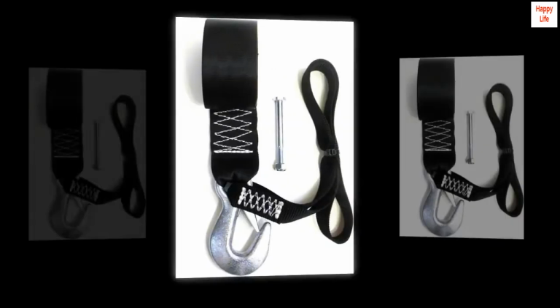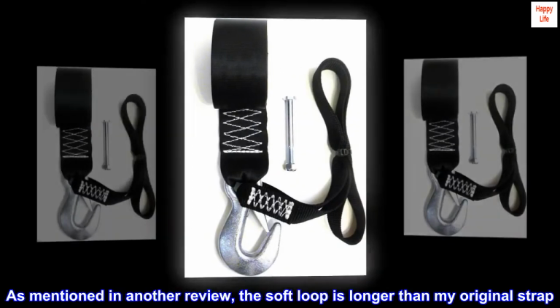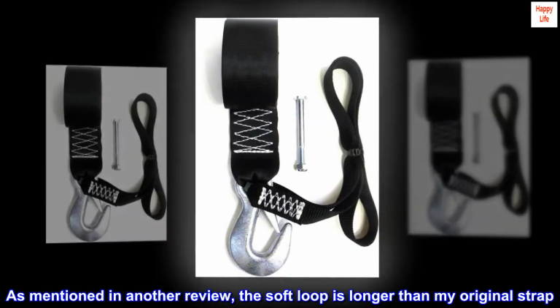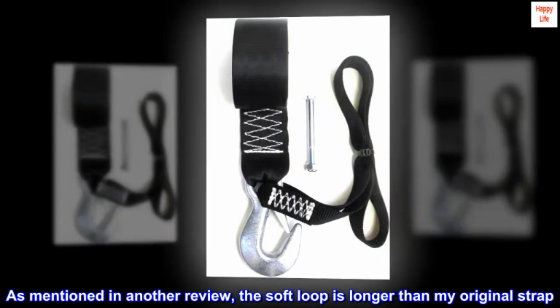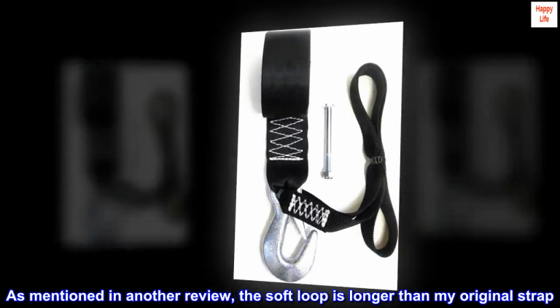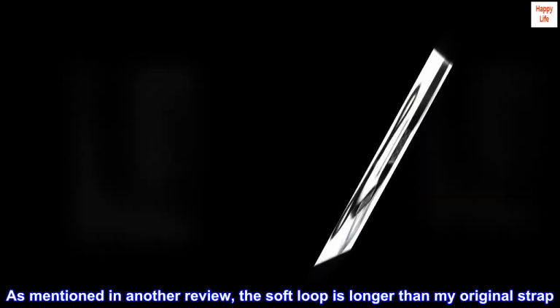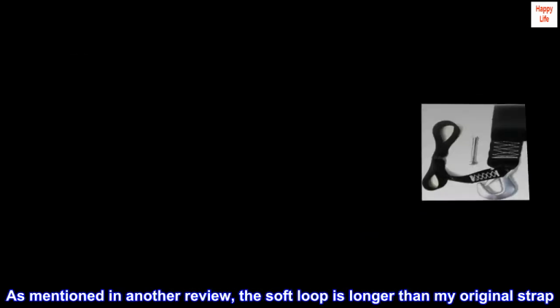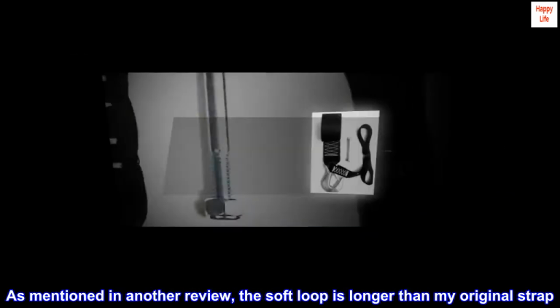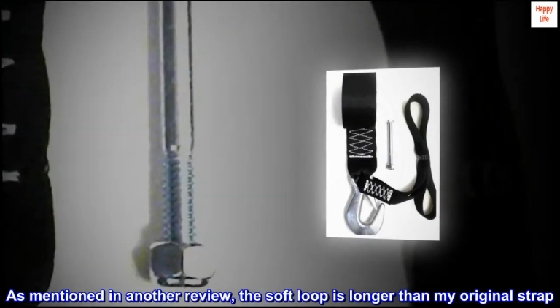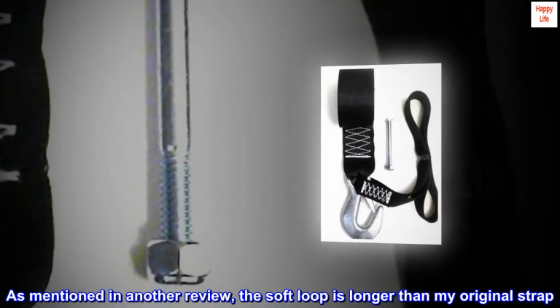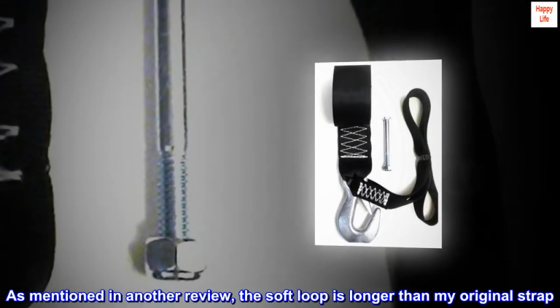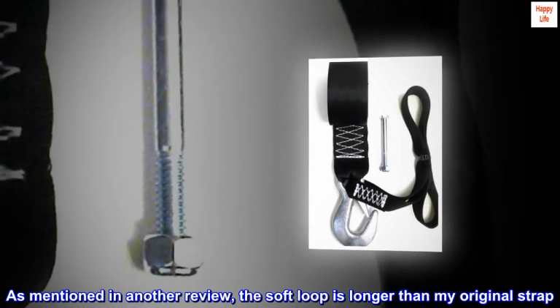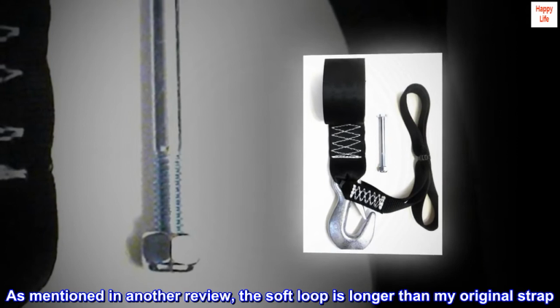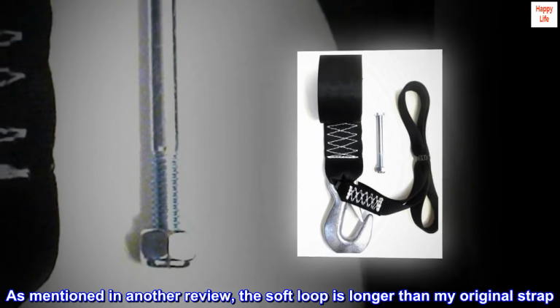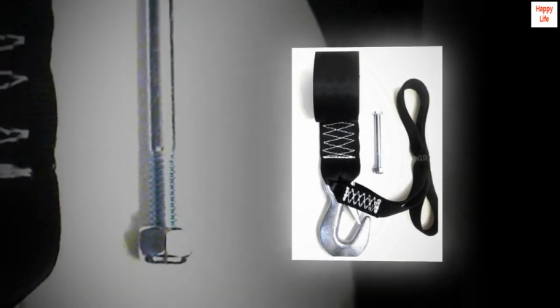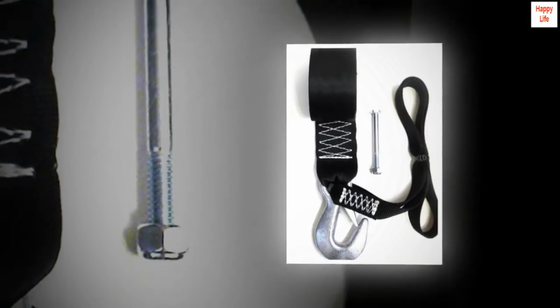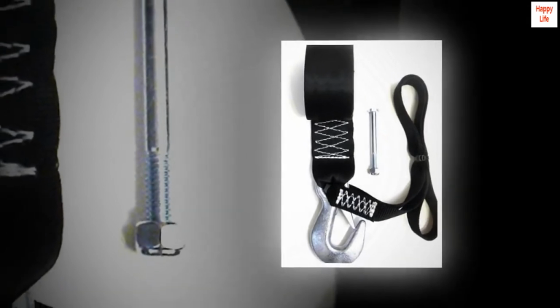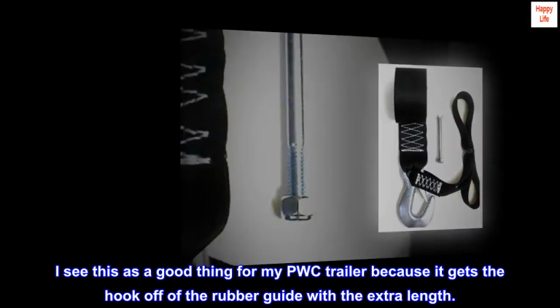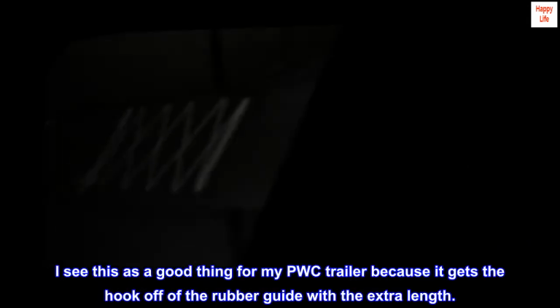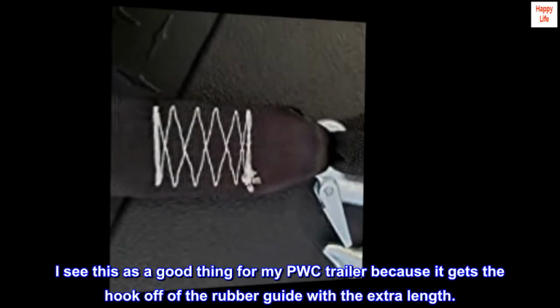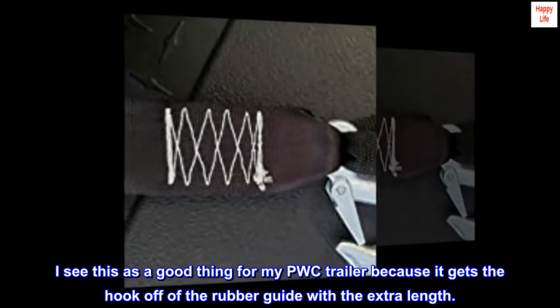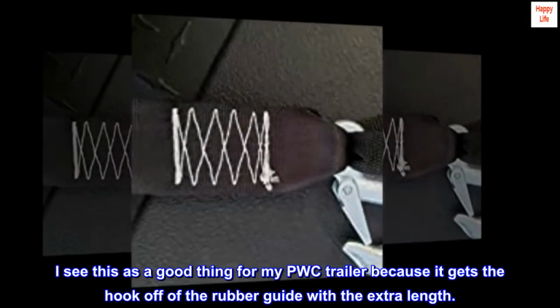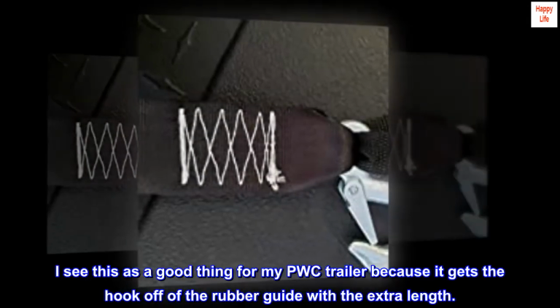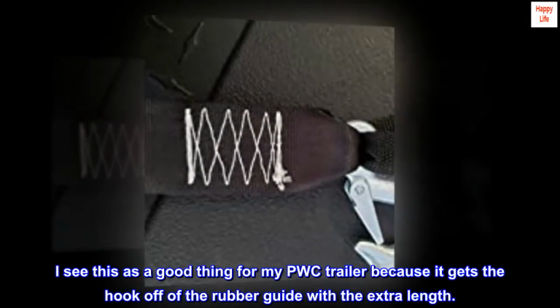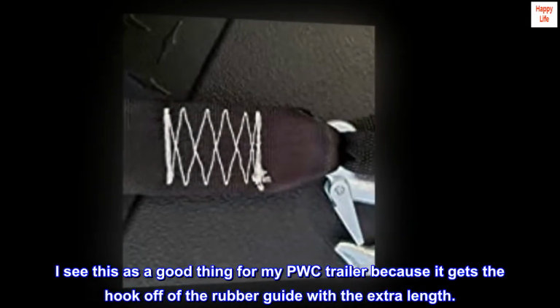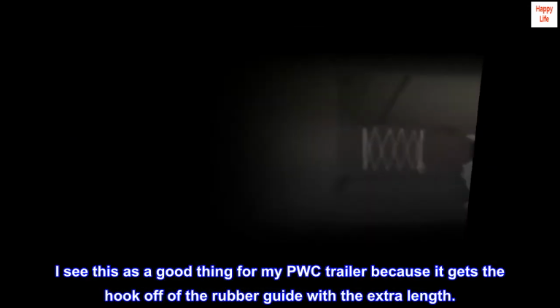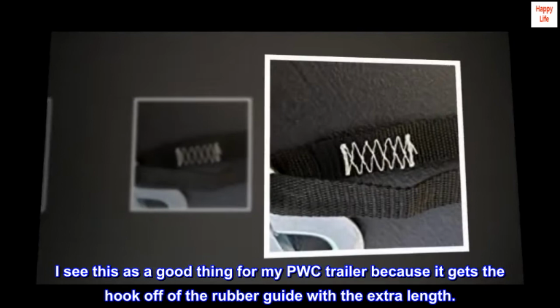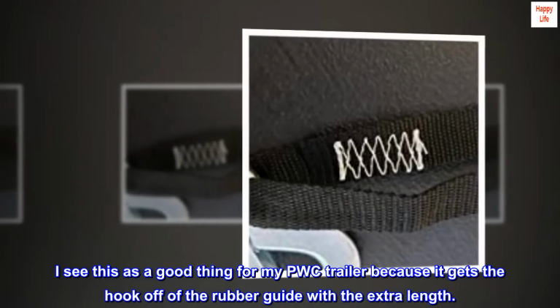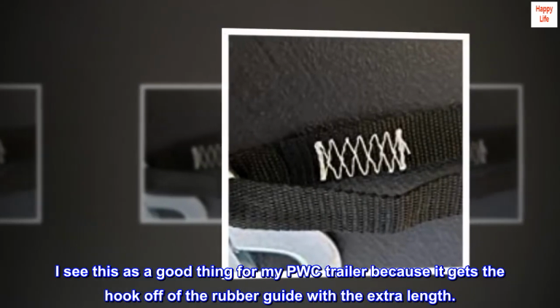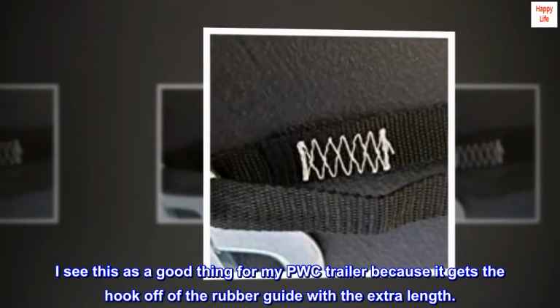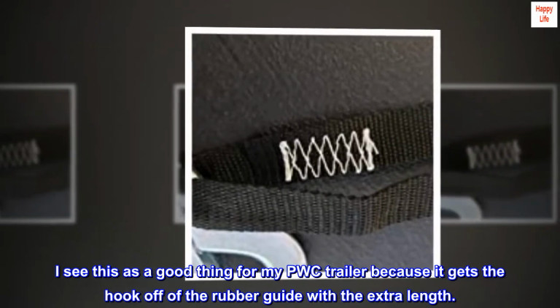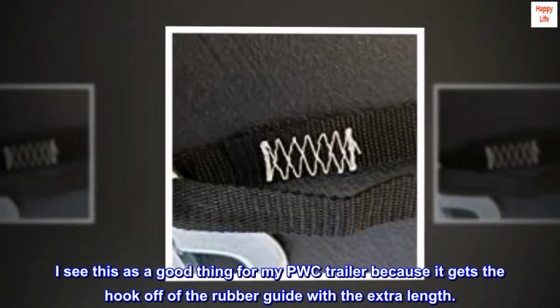As mentioned in another review, the soft loop is longer than my original strap. I see this as a good thing for my PWC trailer because it gets the hook off of the rubber guide with the extra length.